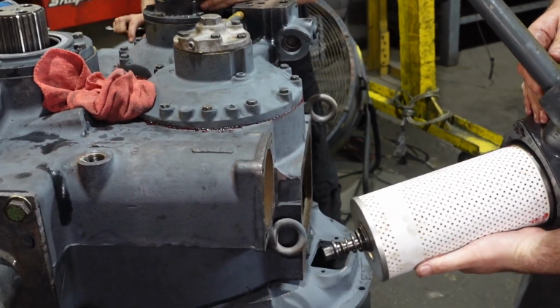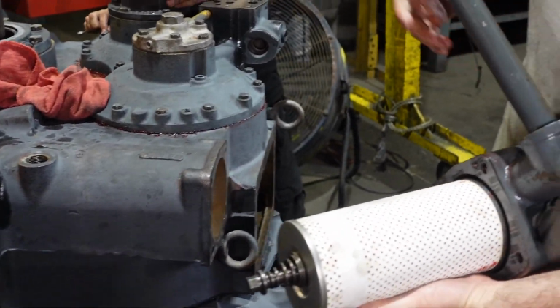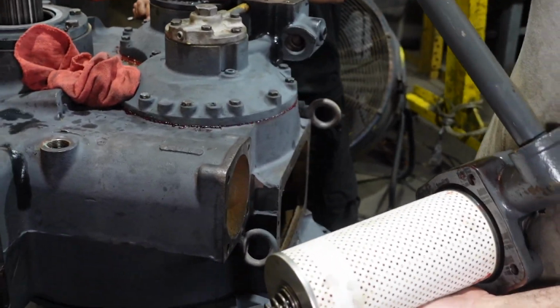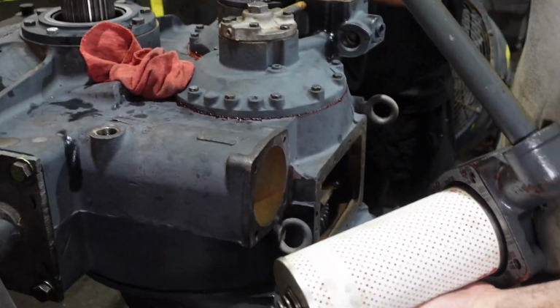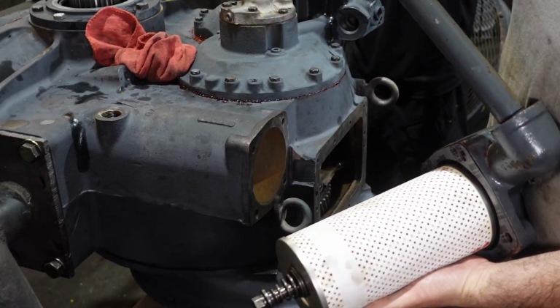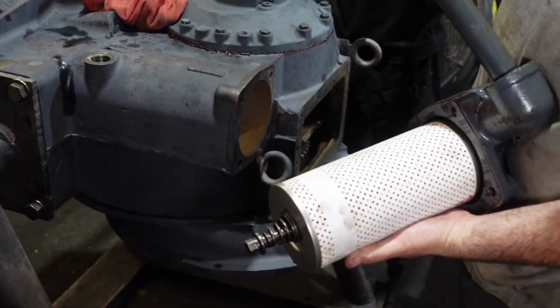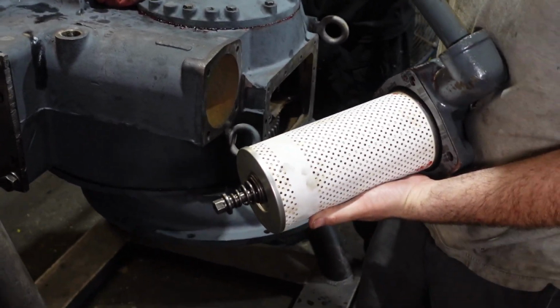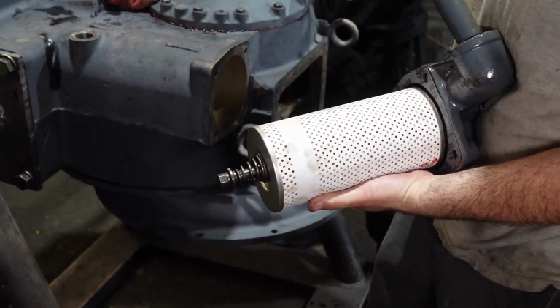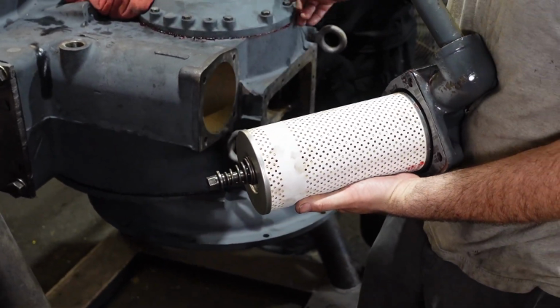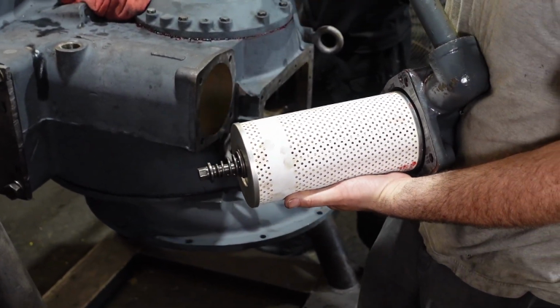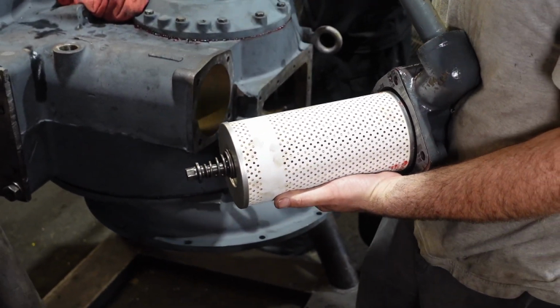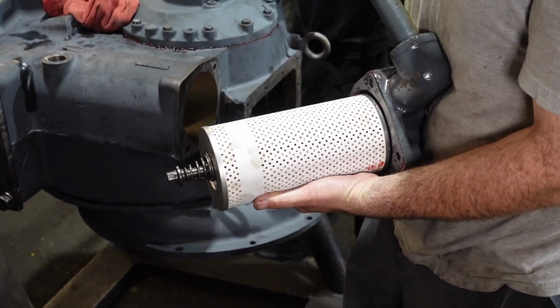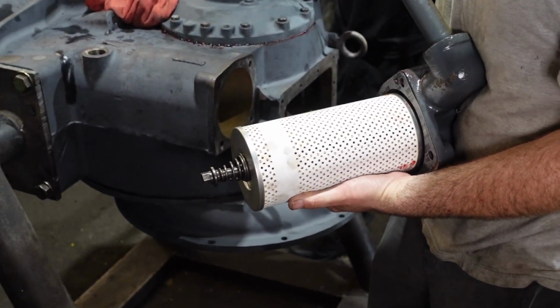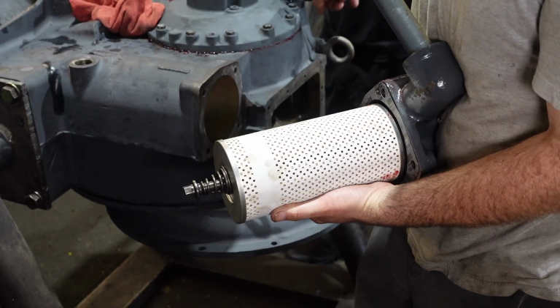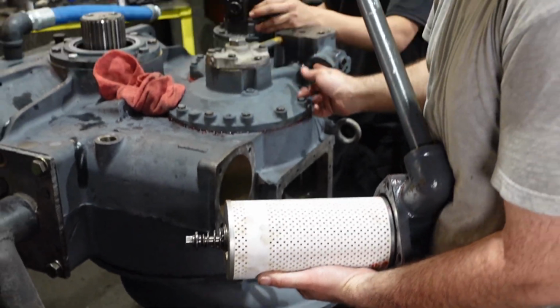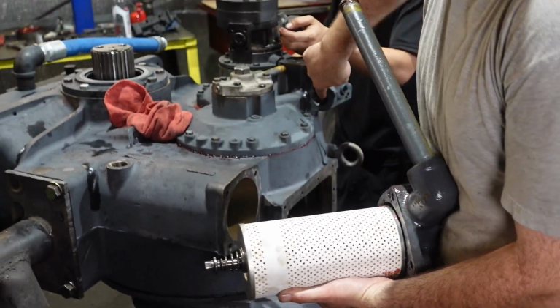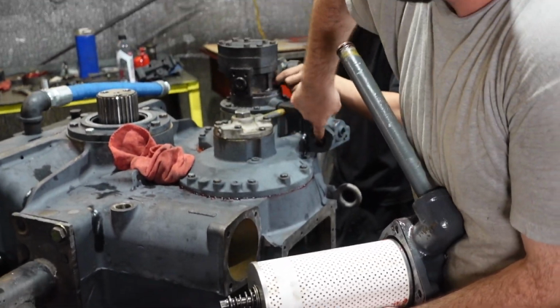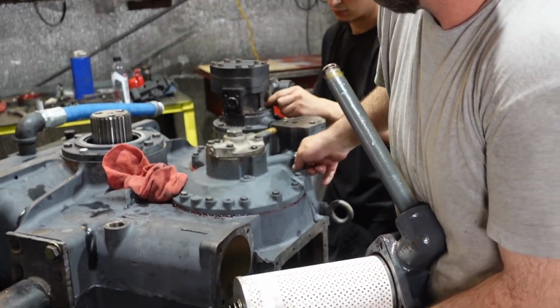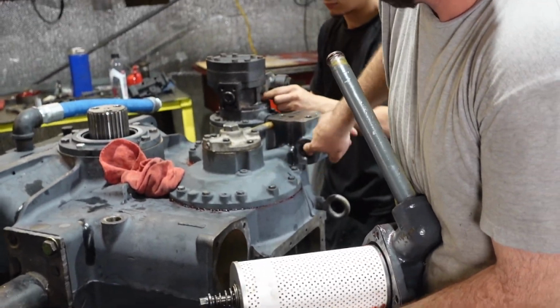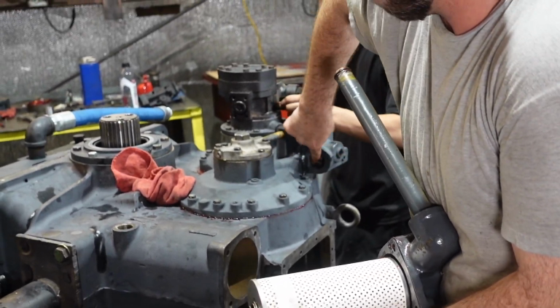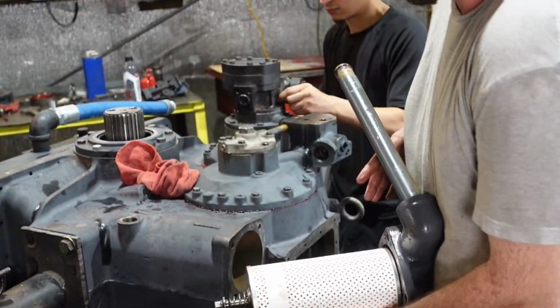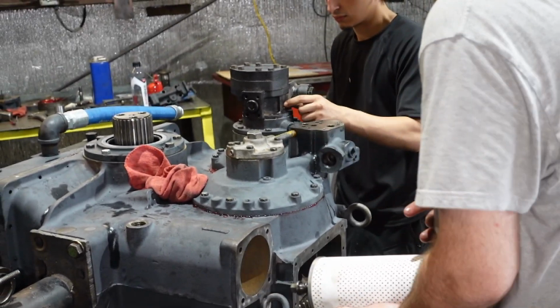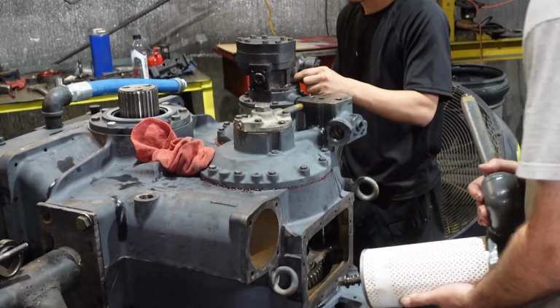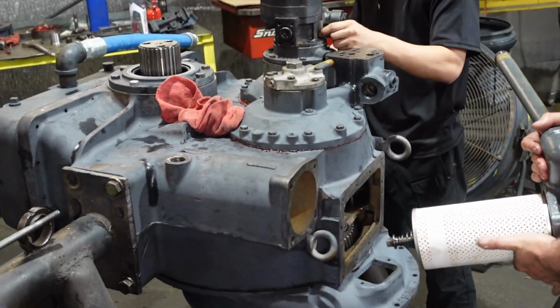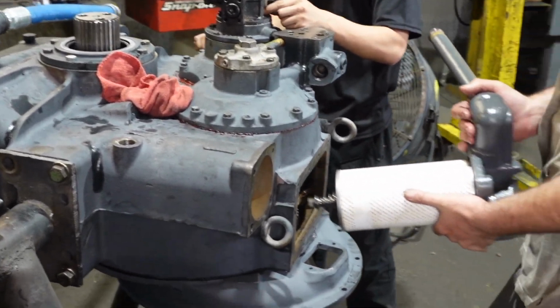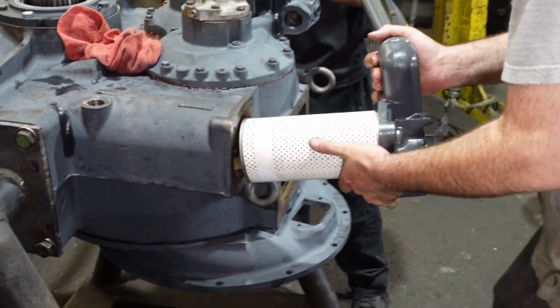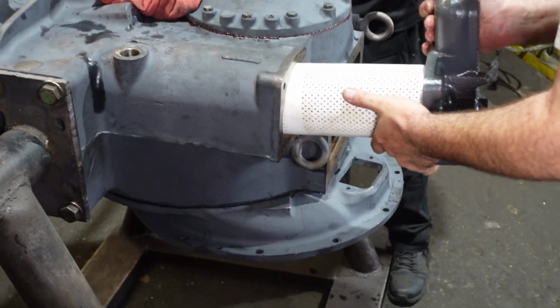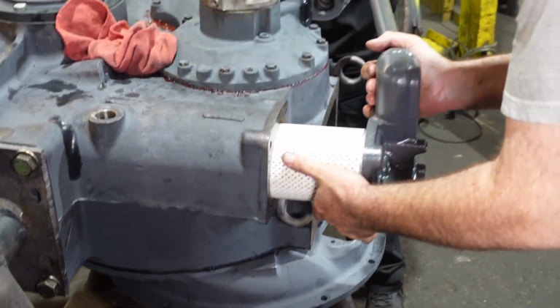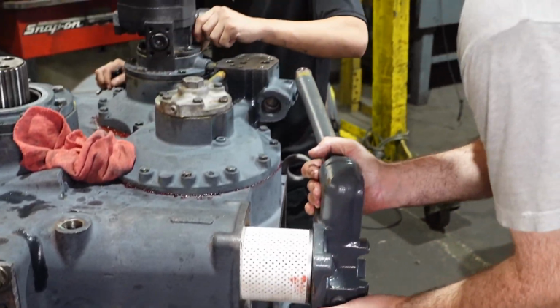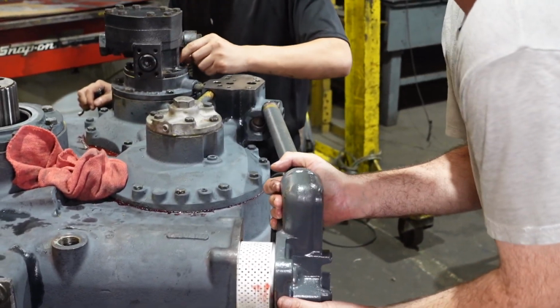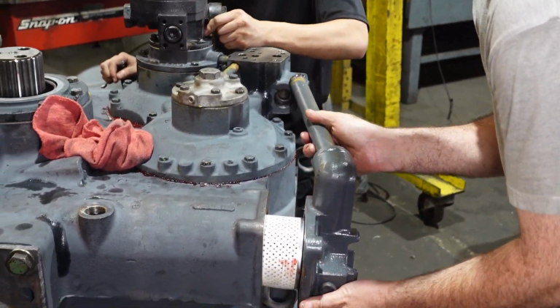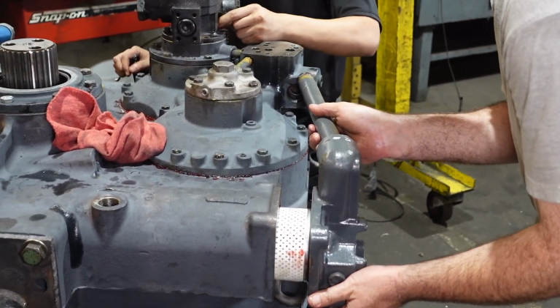You always want to put a little grease on your o-rings, a little grease in your holes to make sure everything's sliding in safely and good, so we're not breaking over.